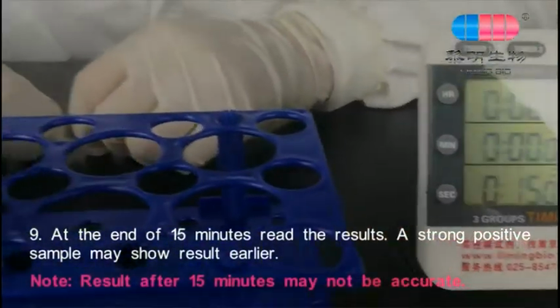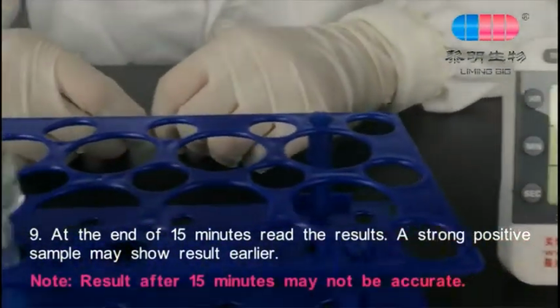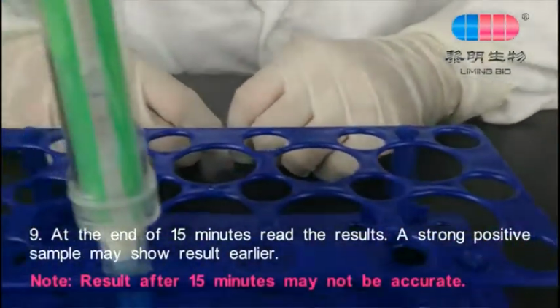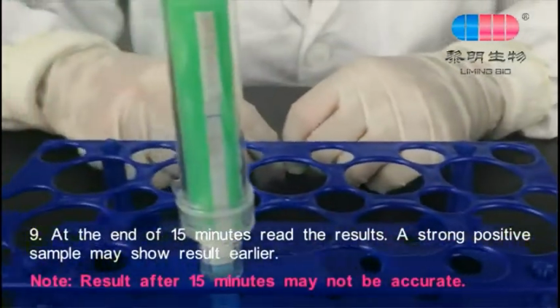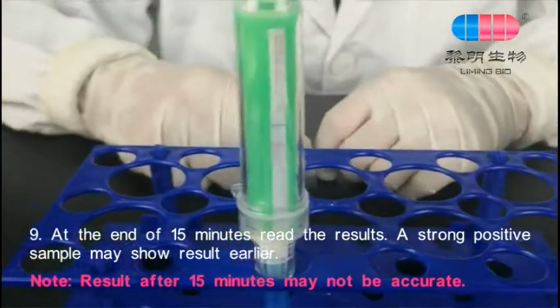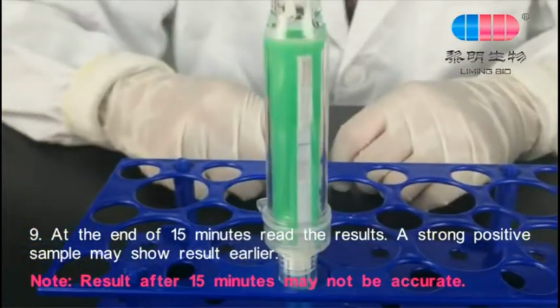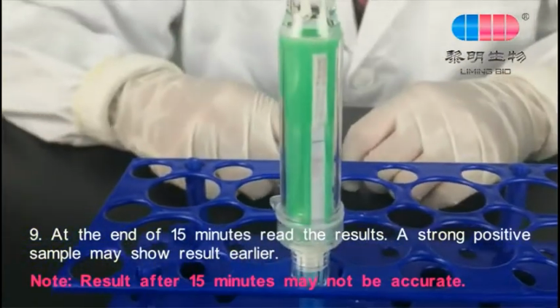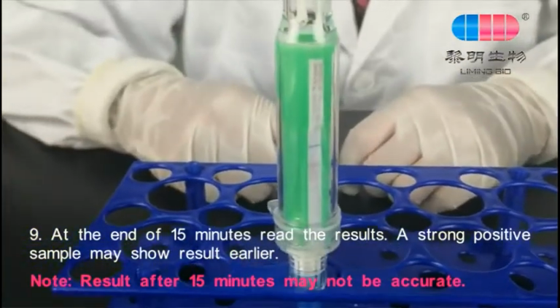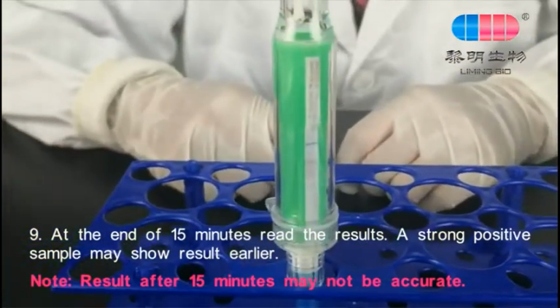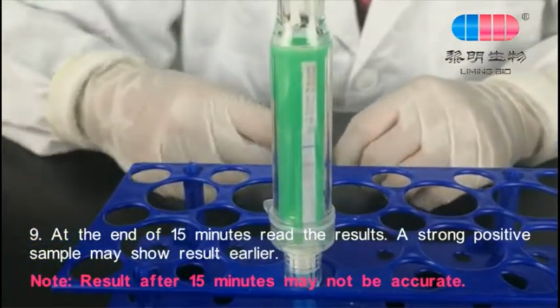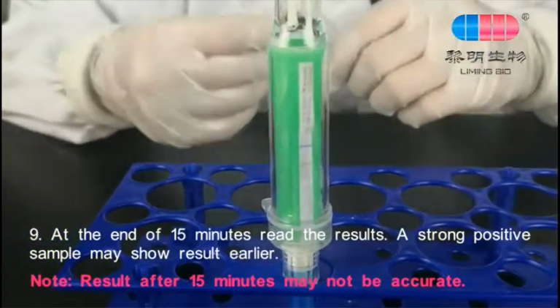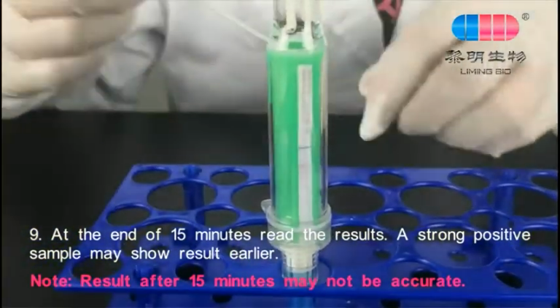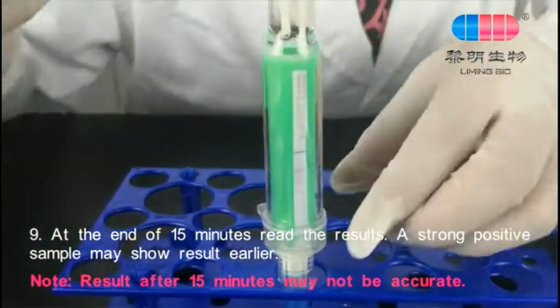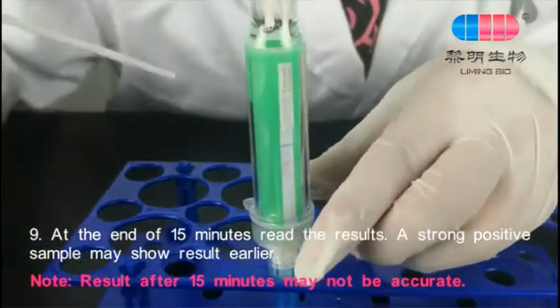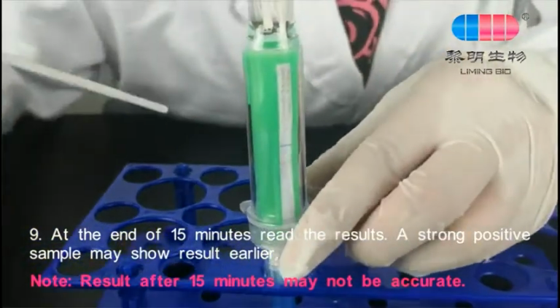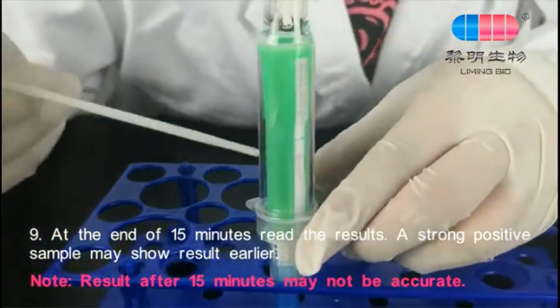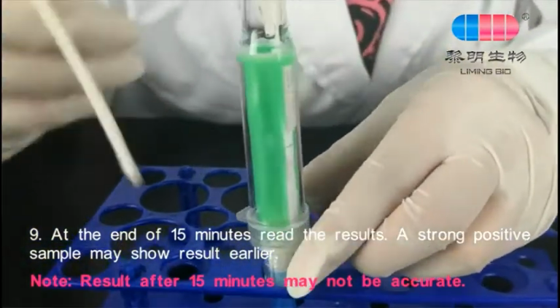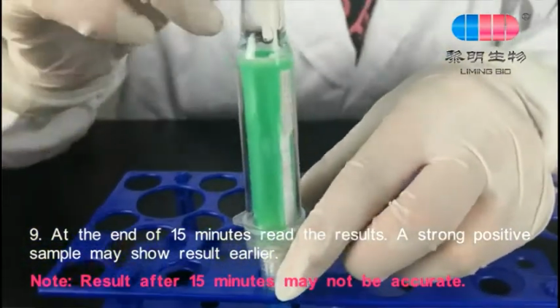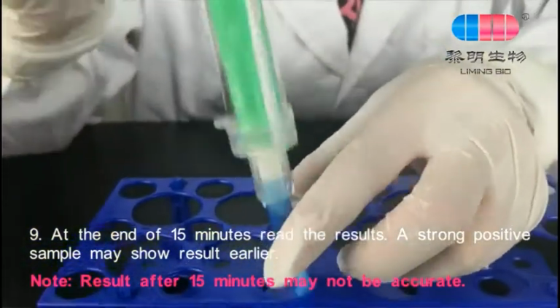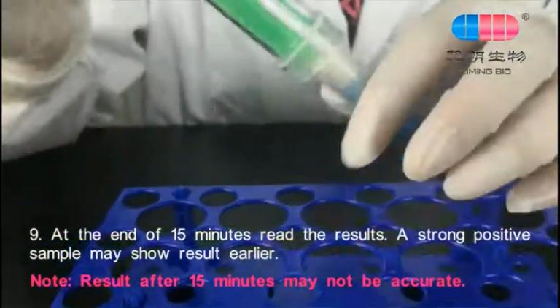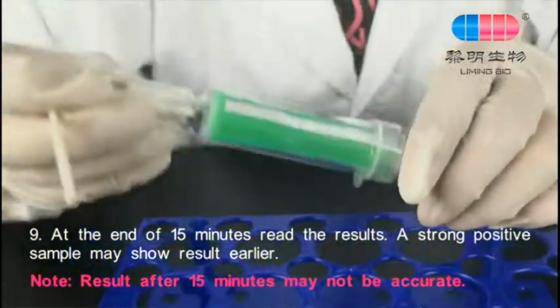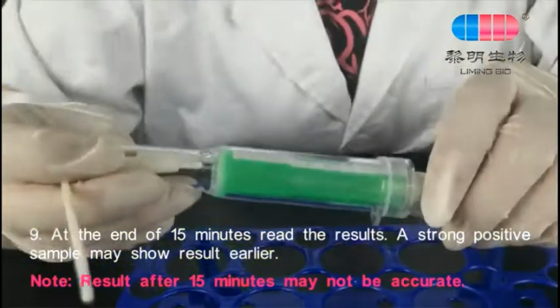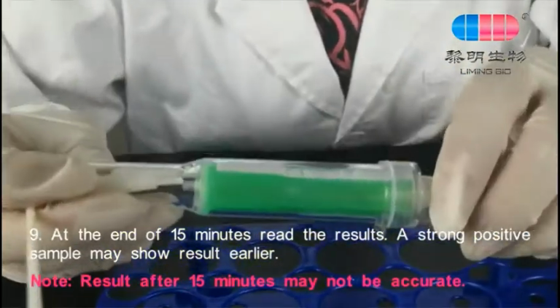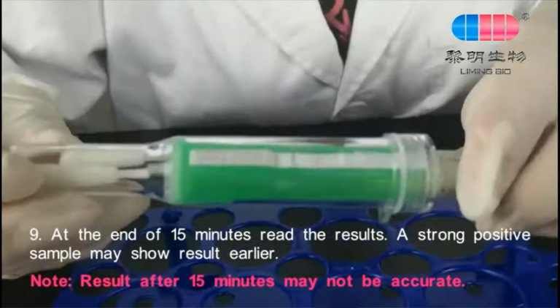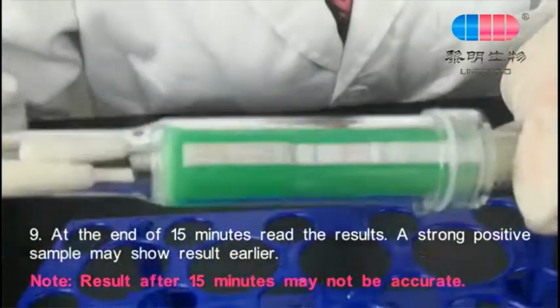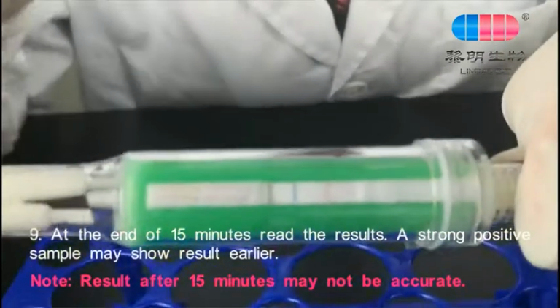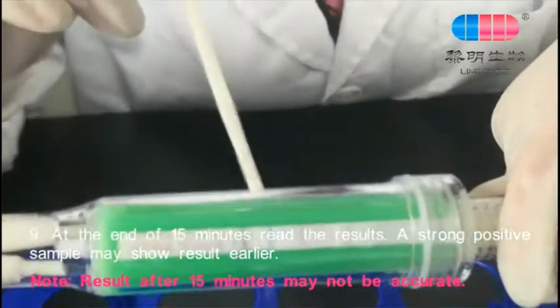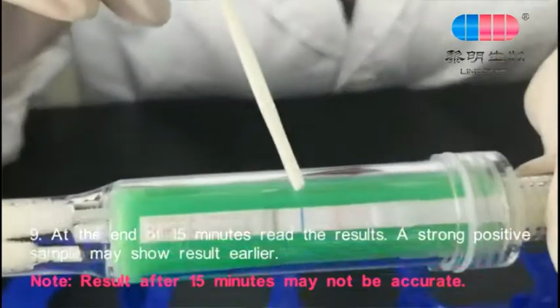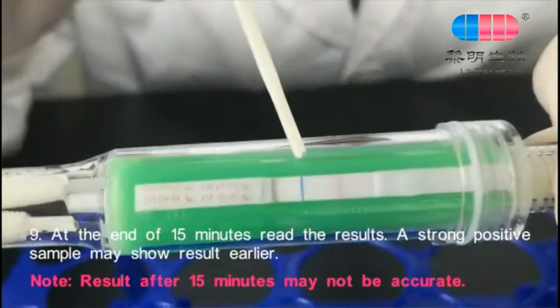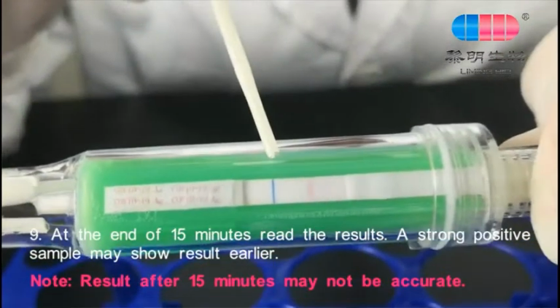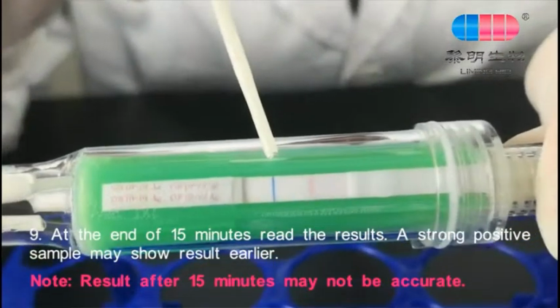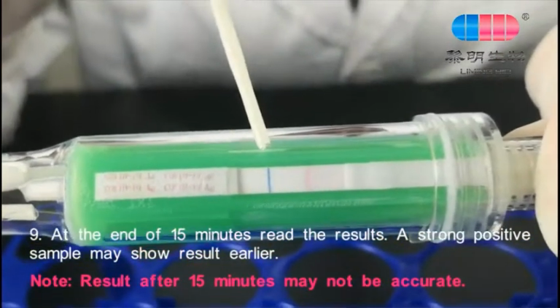A strong positive sample may show results earlier. Results read after 15 minutes may not be accurate.